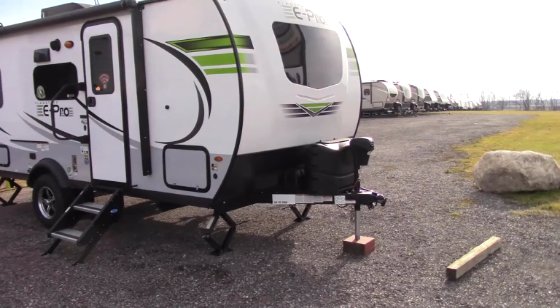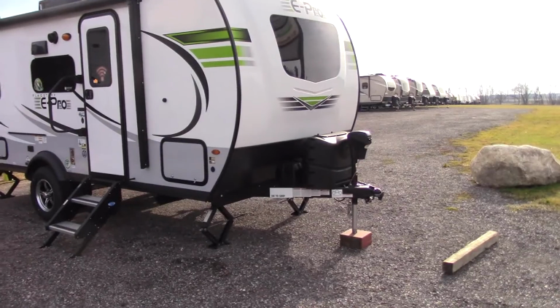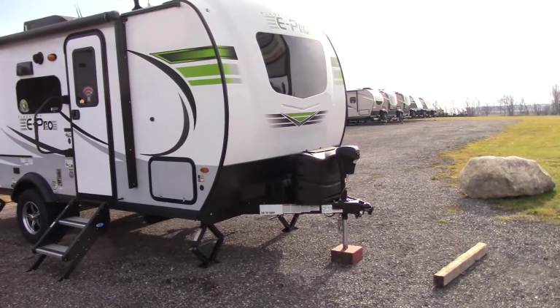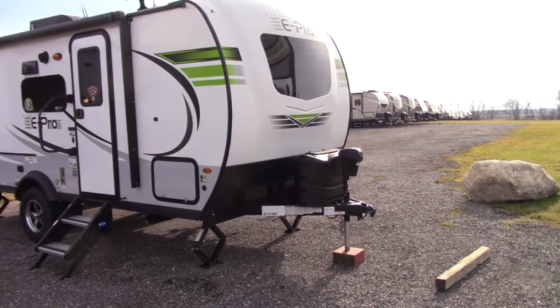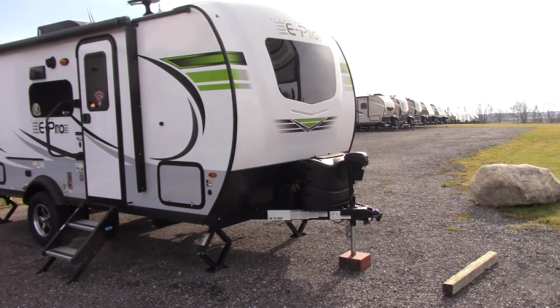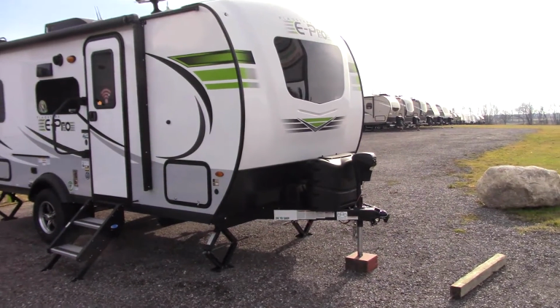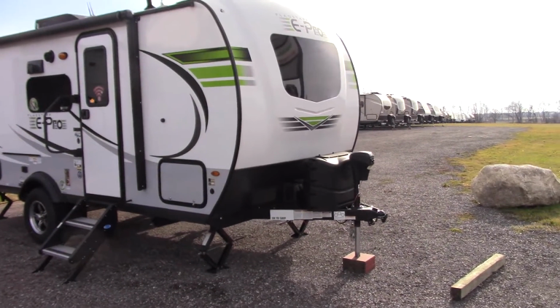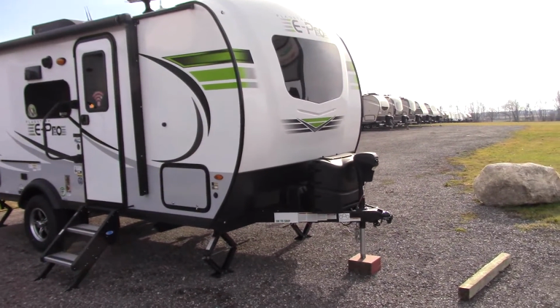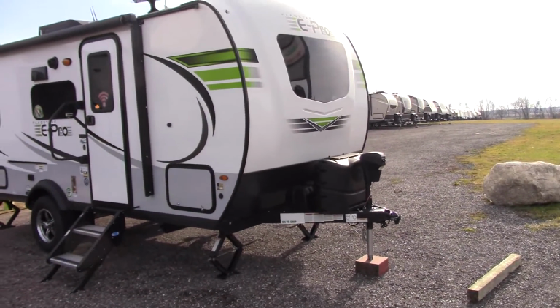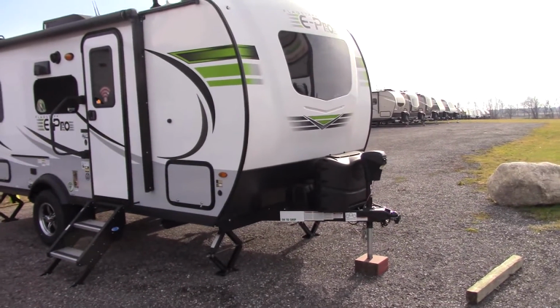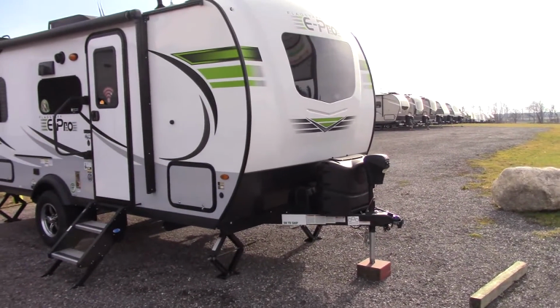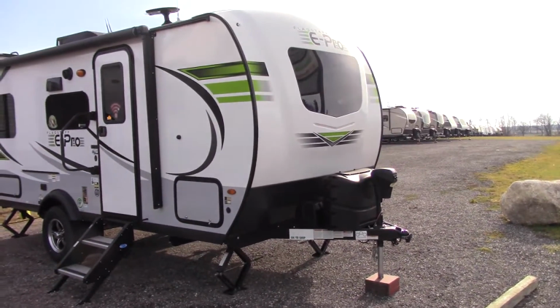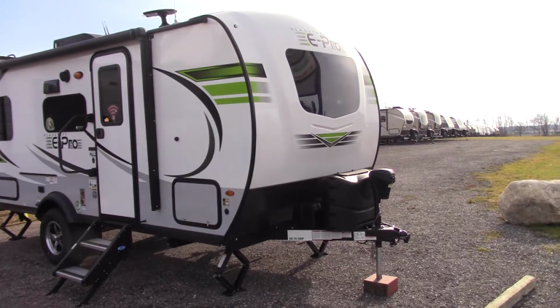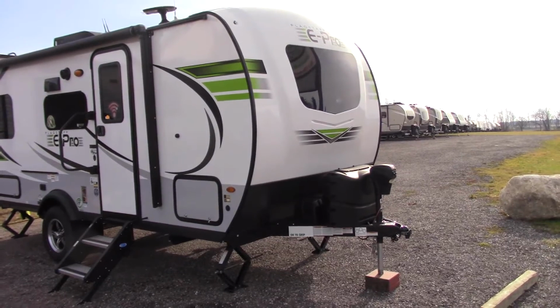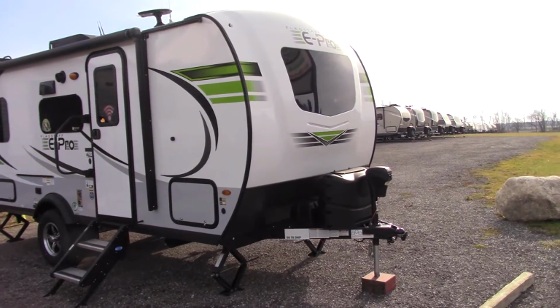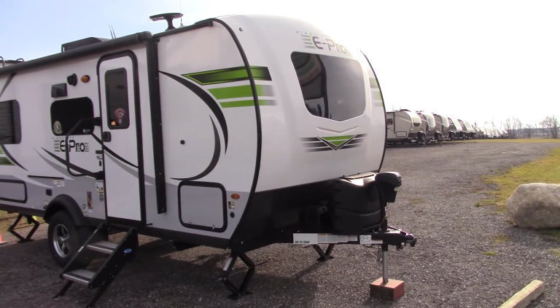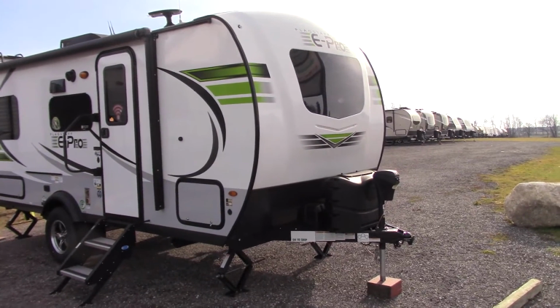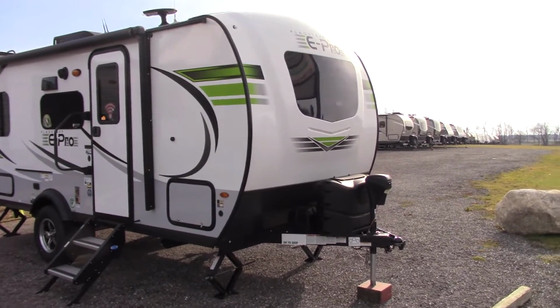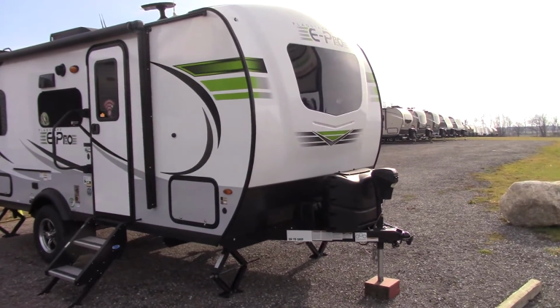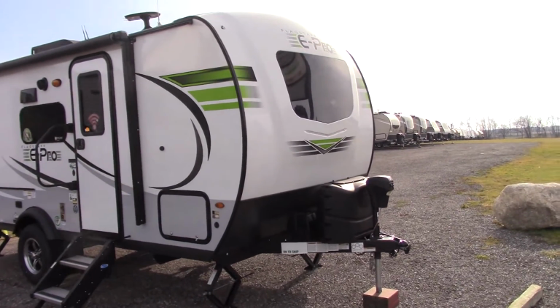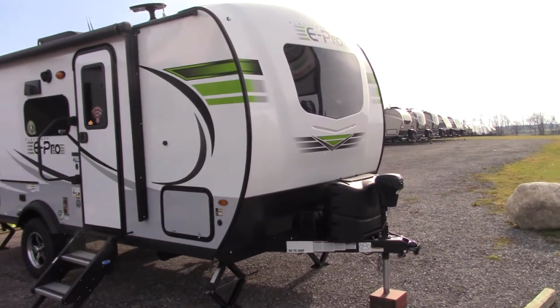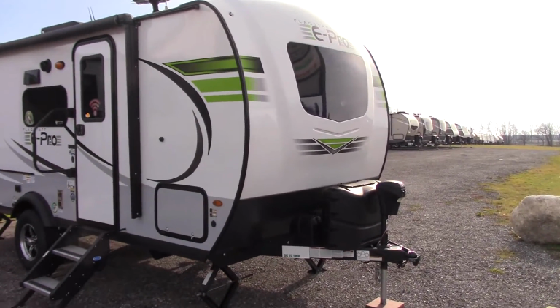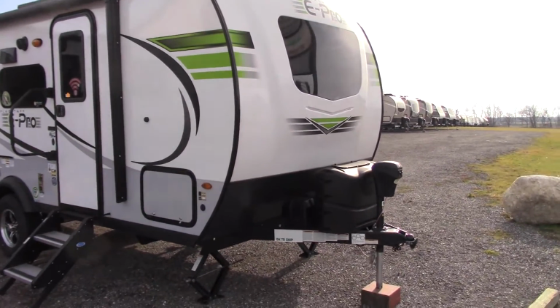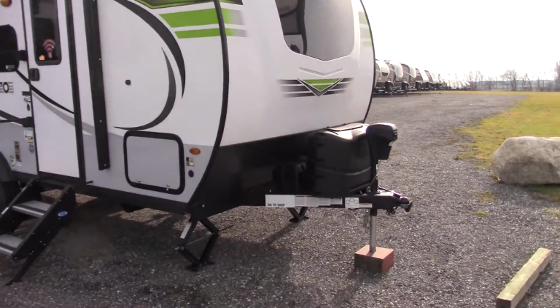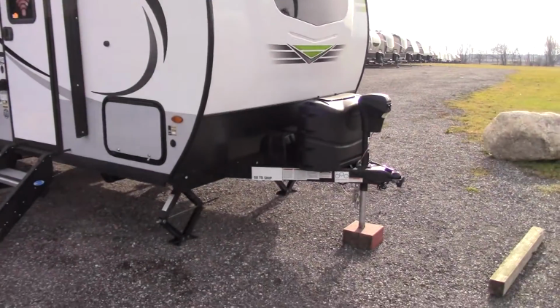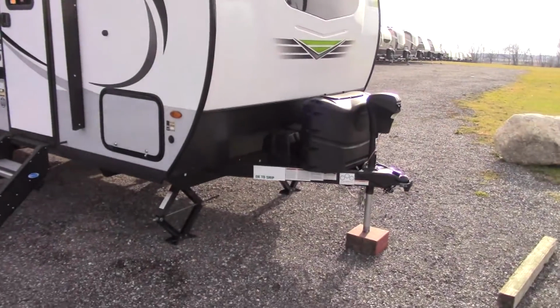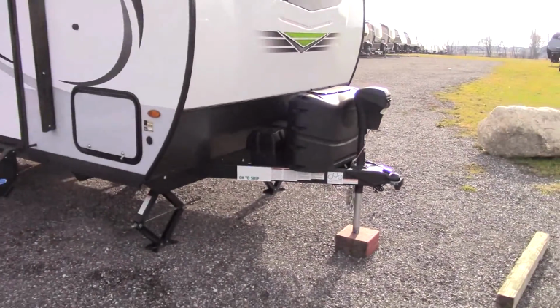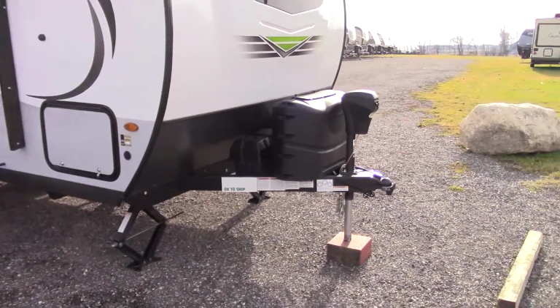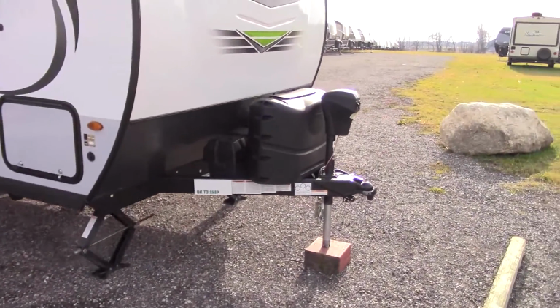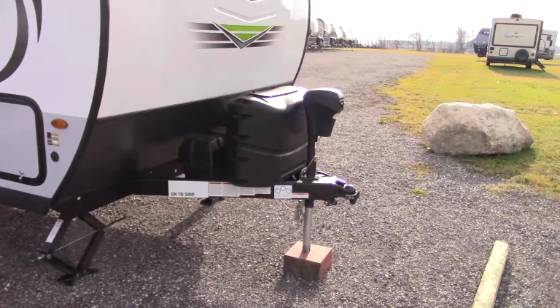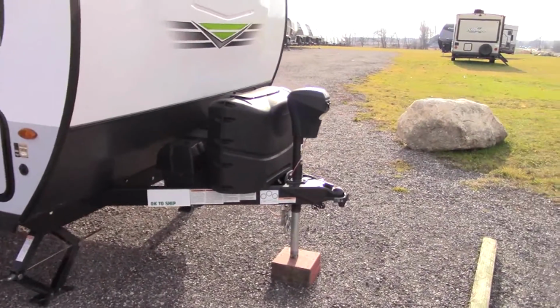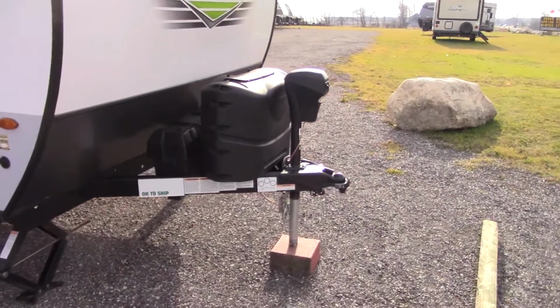Welcome to Gimme Shelter. Here we'd like to present the E-Pro model 19 FD. This has the nice big front window, two 20-pound propane tanks, and a power jack.